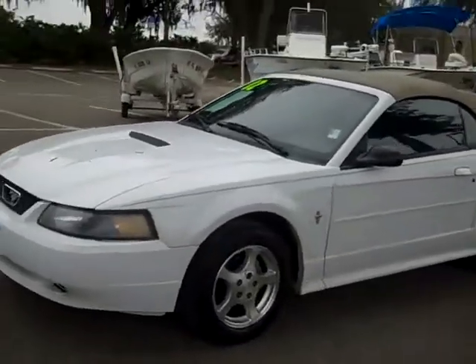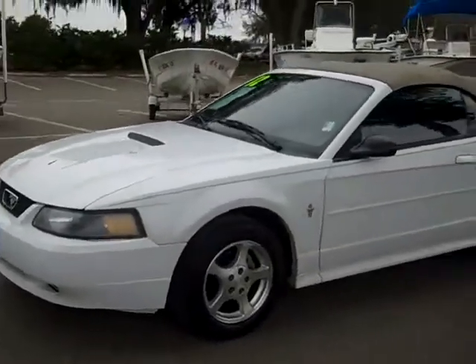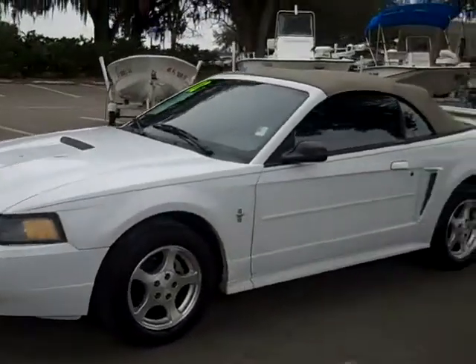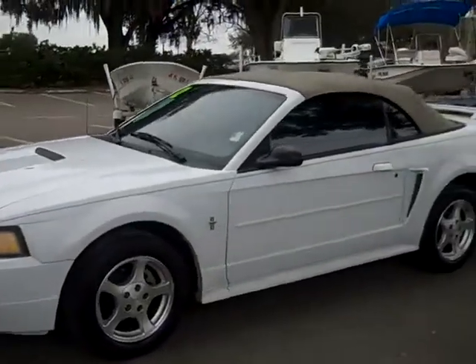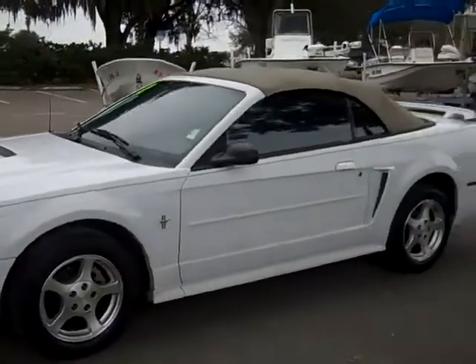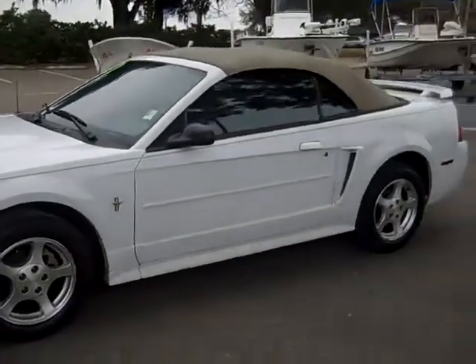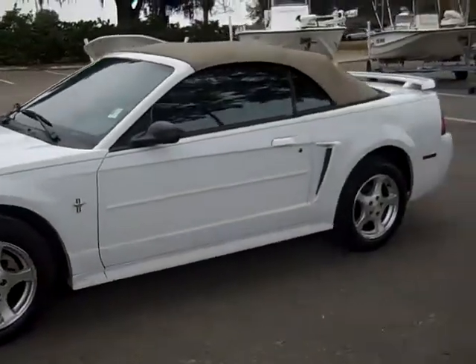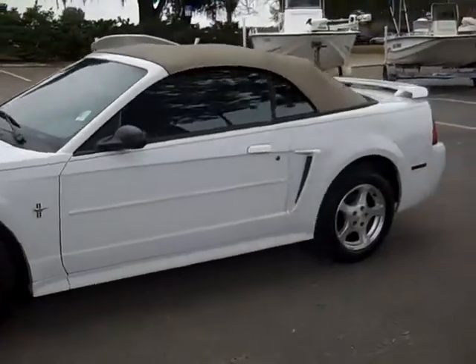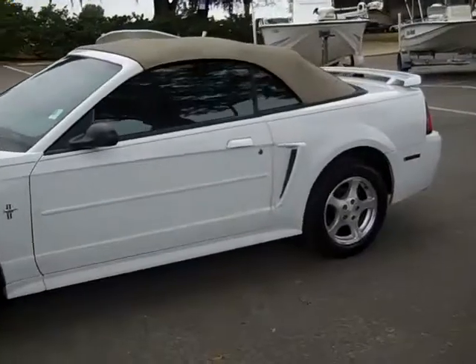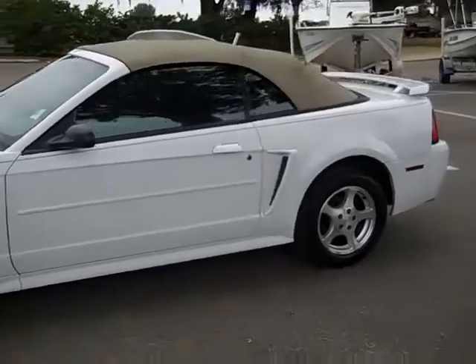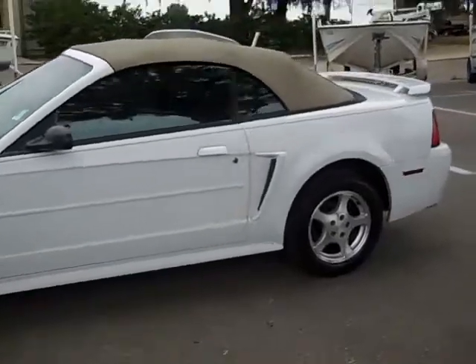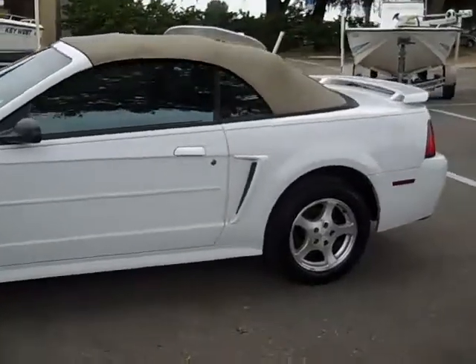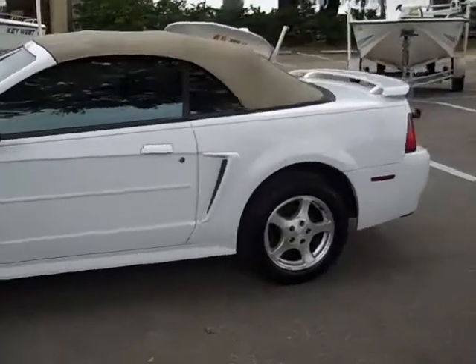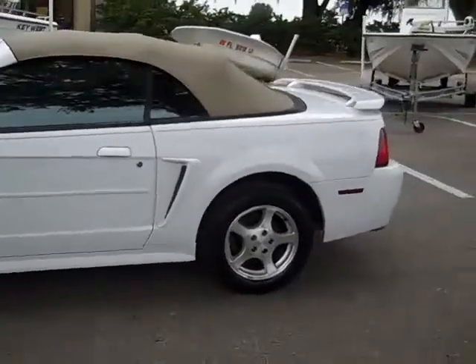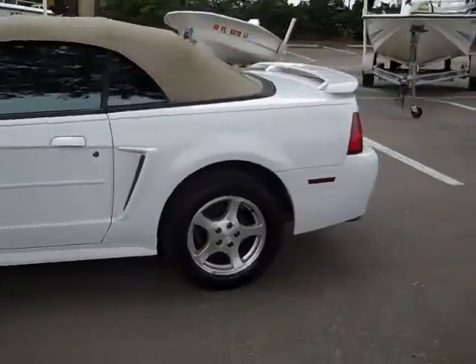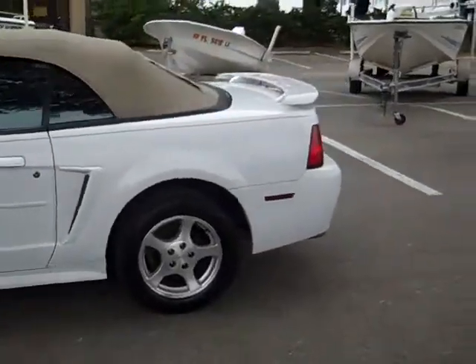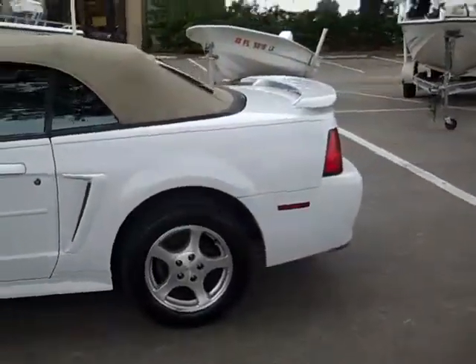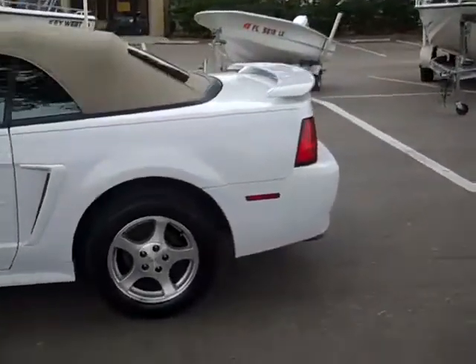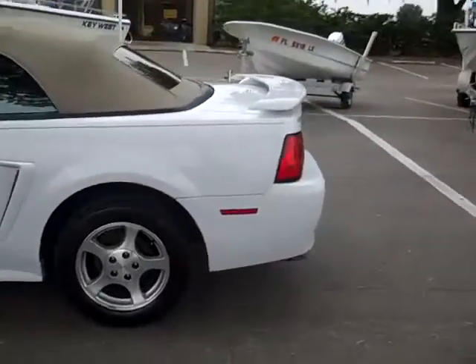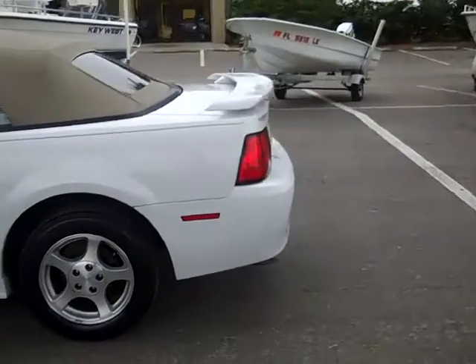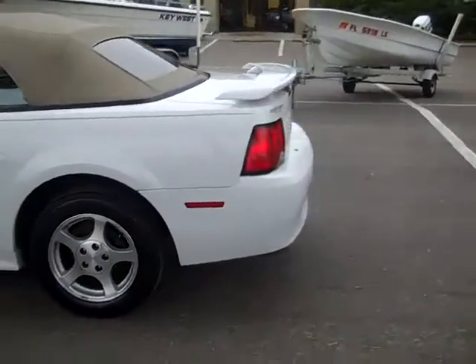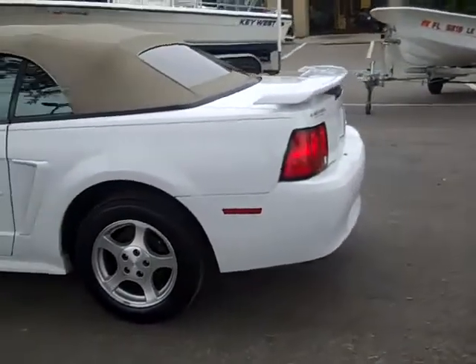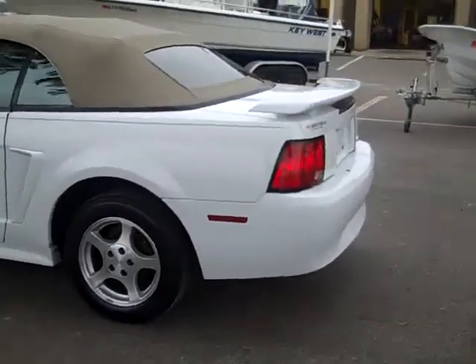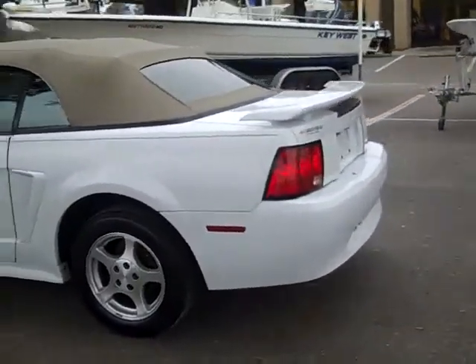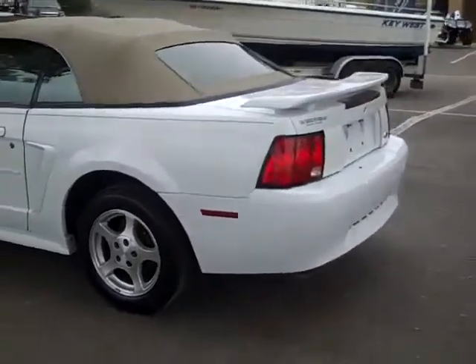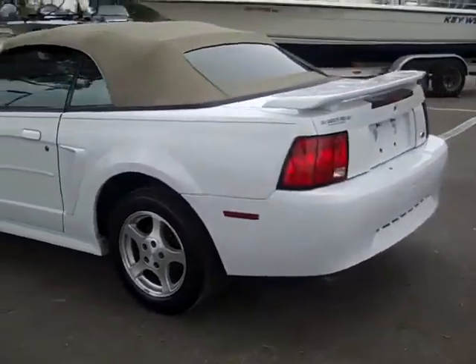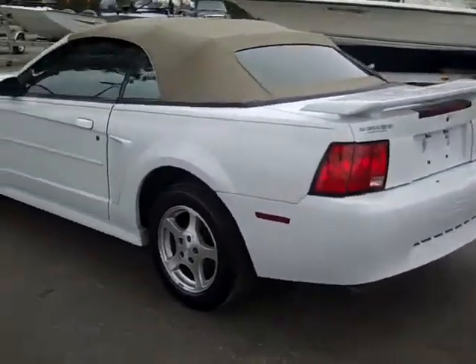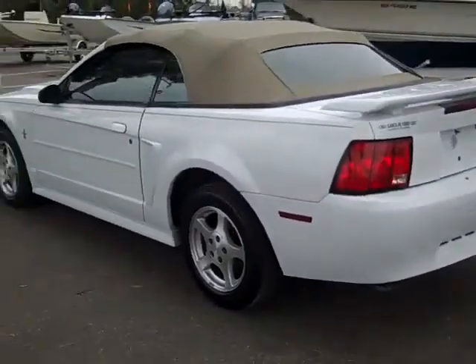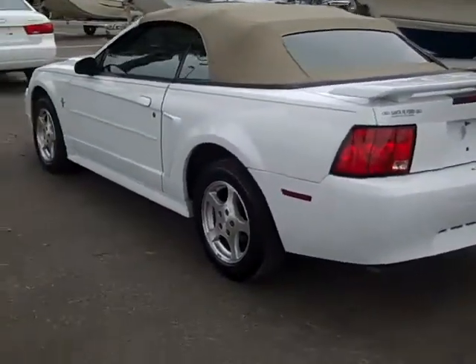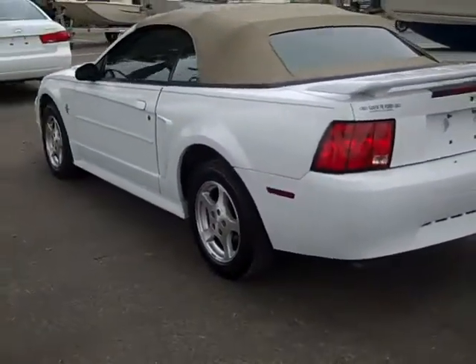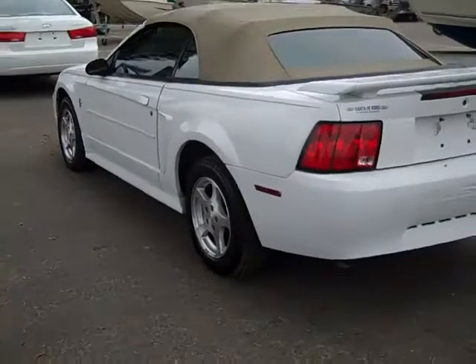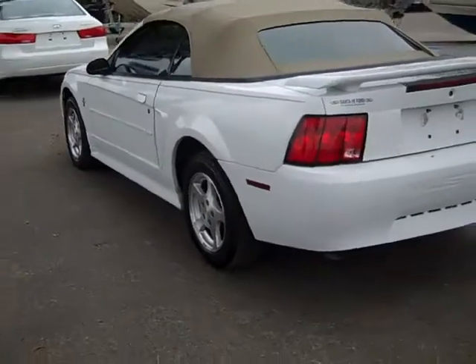I wish I could show you this with the top down, but since it could rain at any second, probably not a great idea. I will point out we have a spoiler, tinted windows, and alloy wheels.